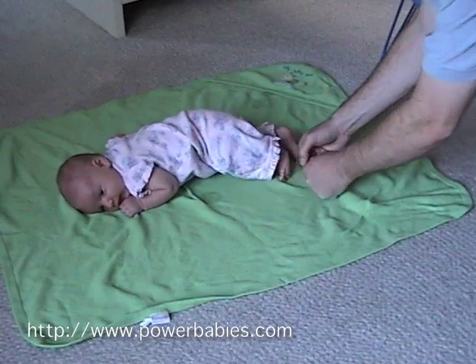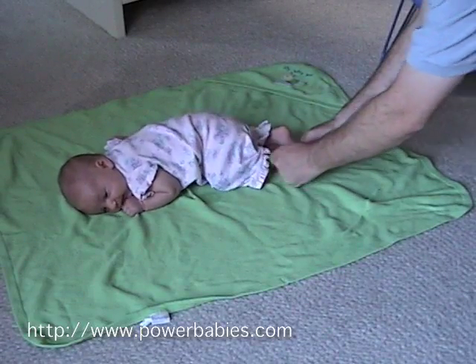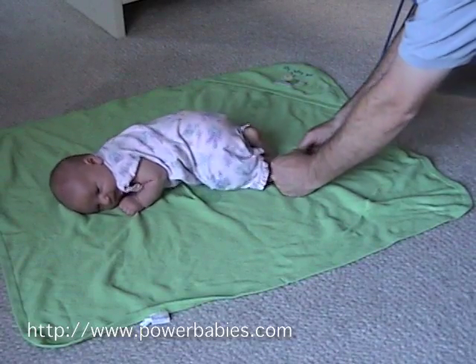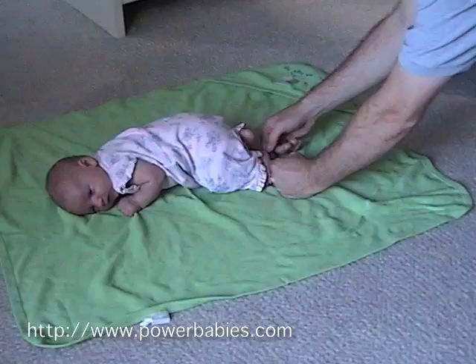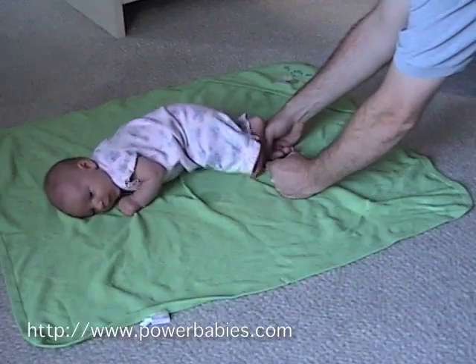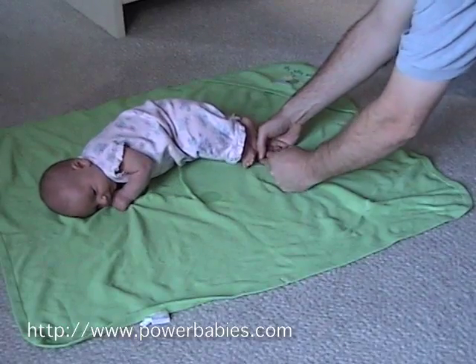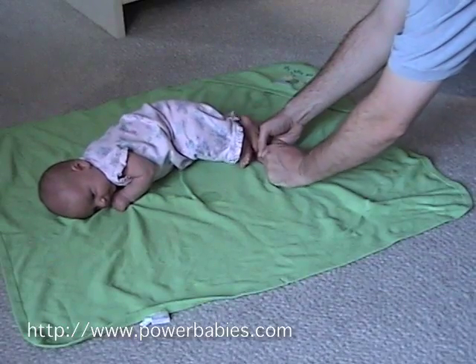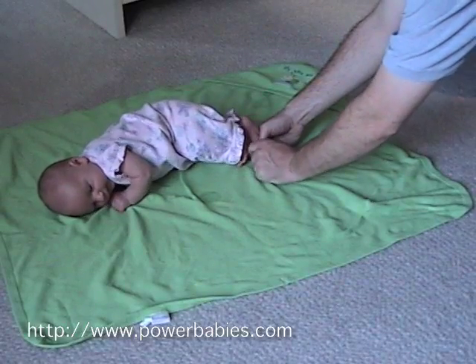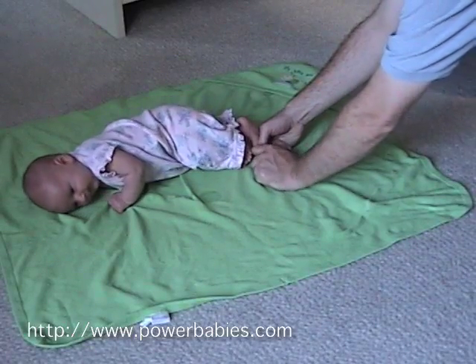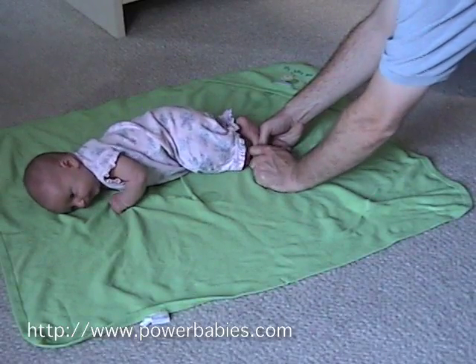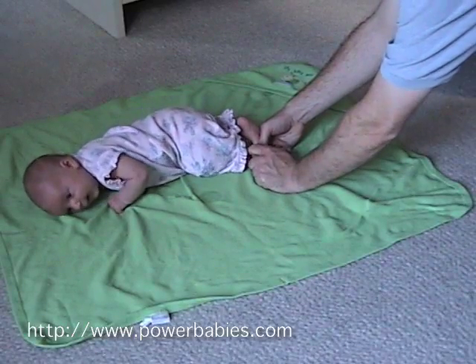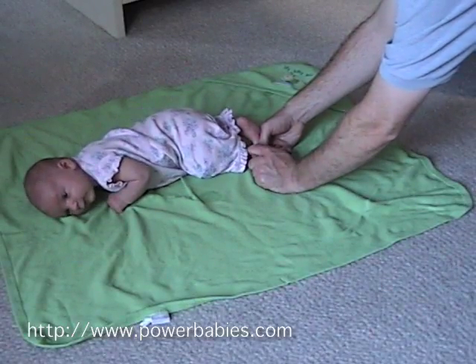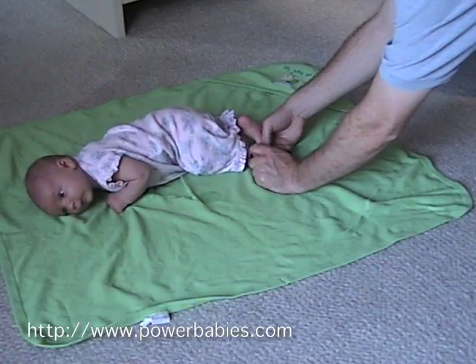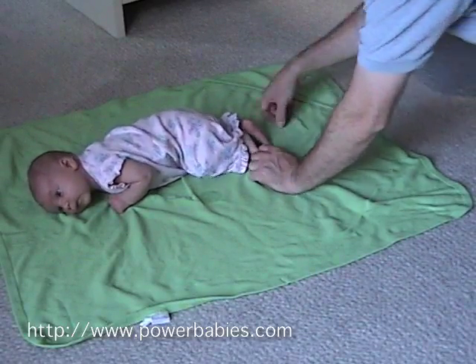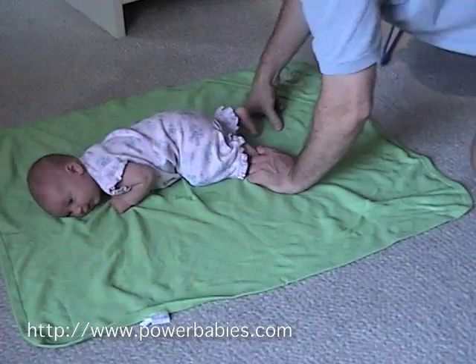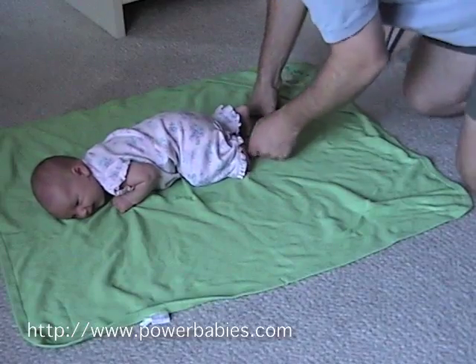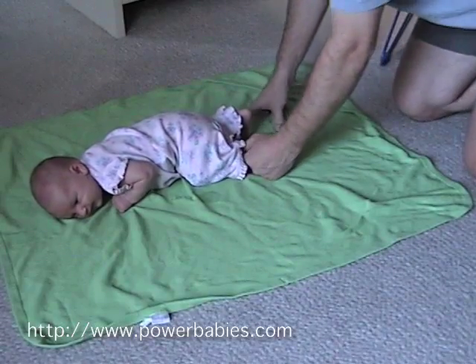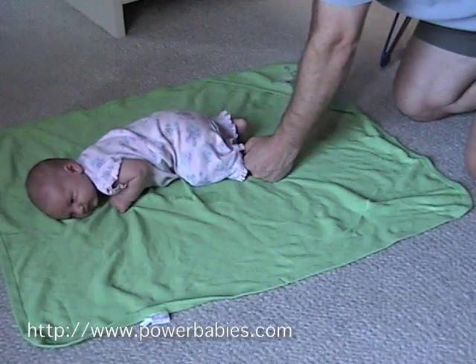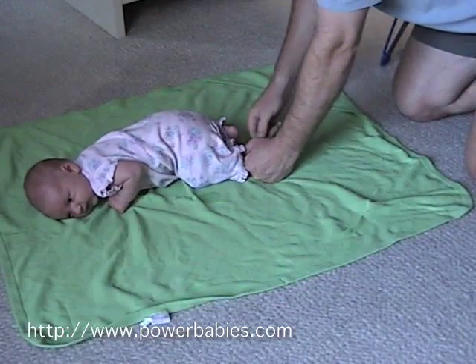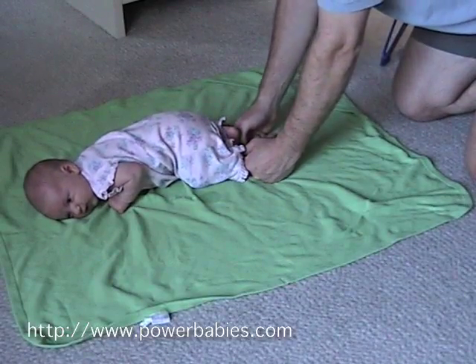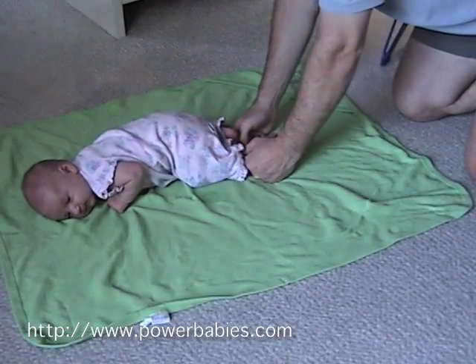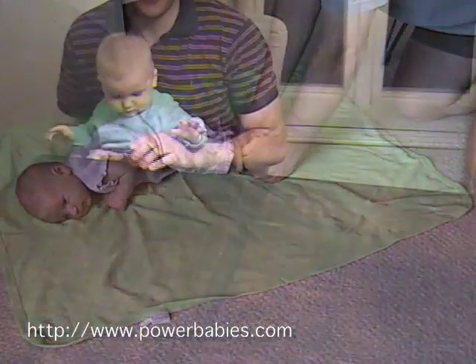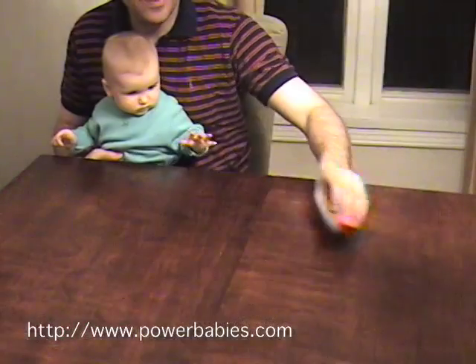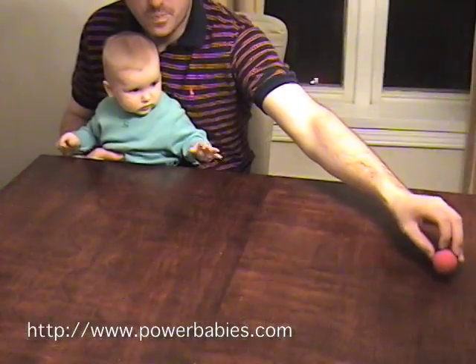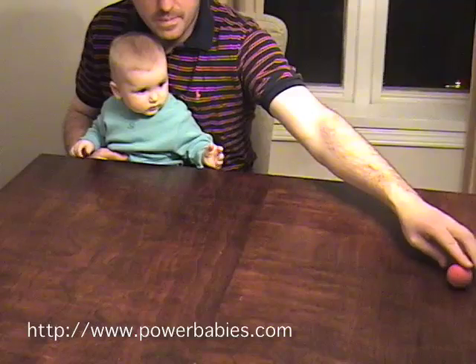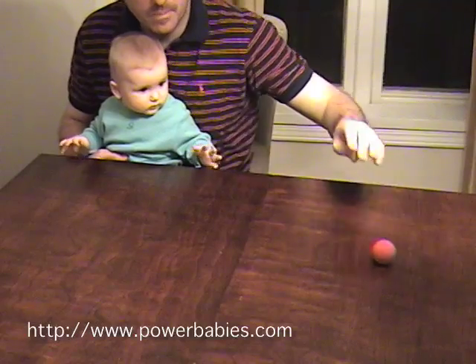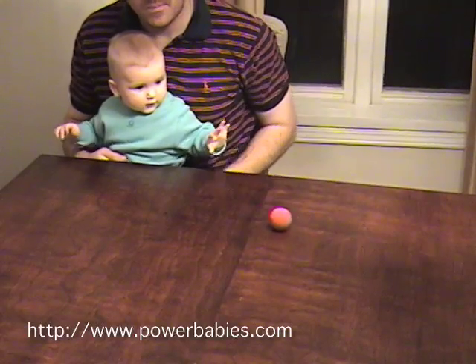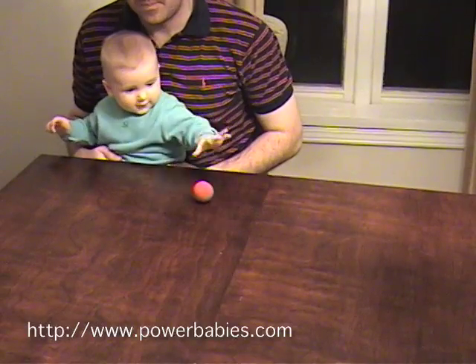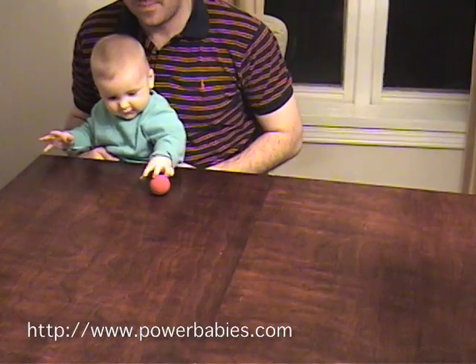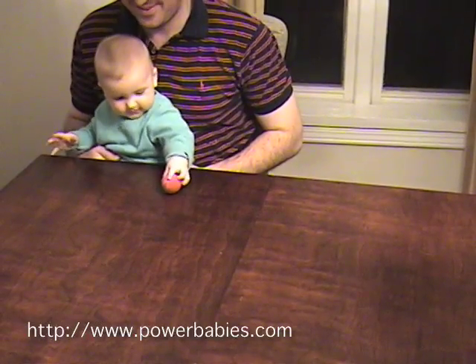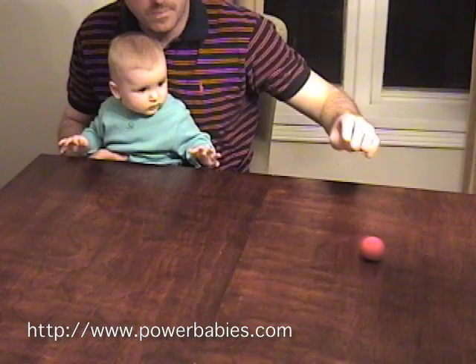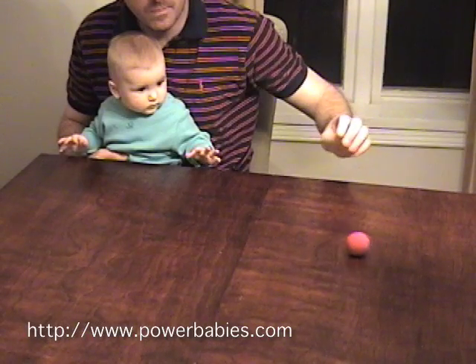In my career as a developmental scientist, I've been fortunate to do a lot of different things. Seeing the clear proof that even a tiny infant is able to see, hear, and reason about the world around them is still the most fascinating thing I've ever done.